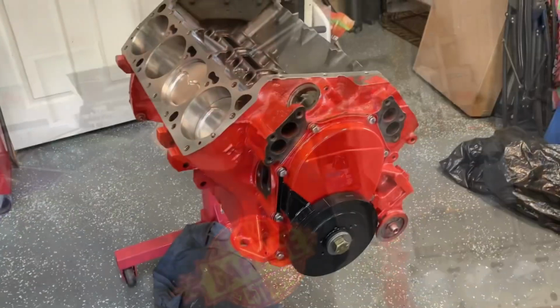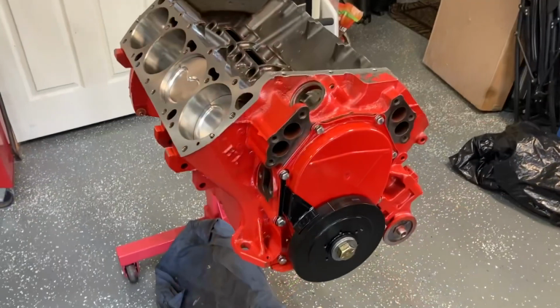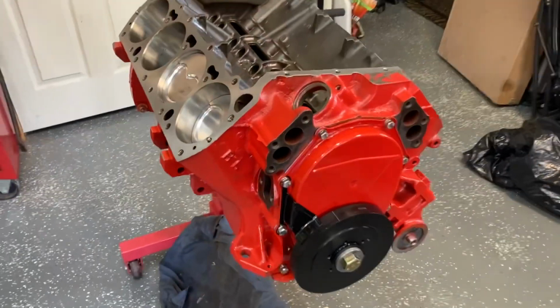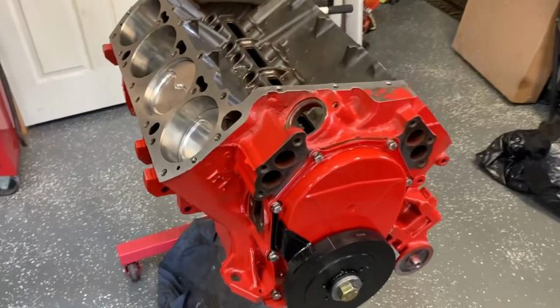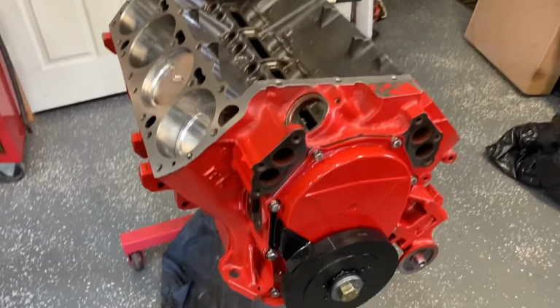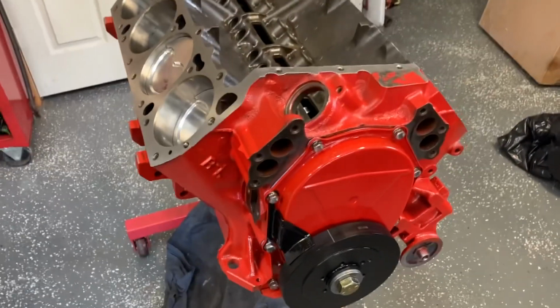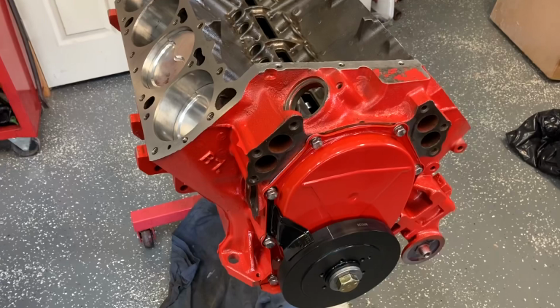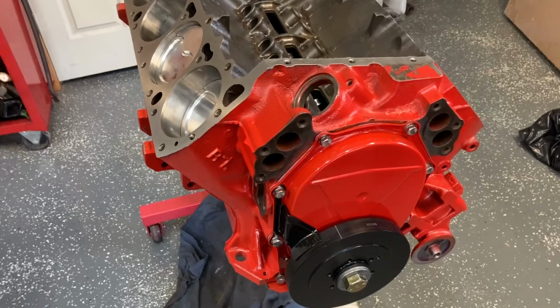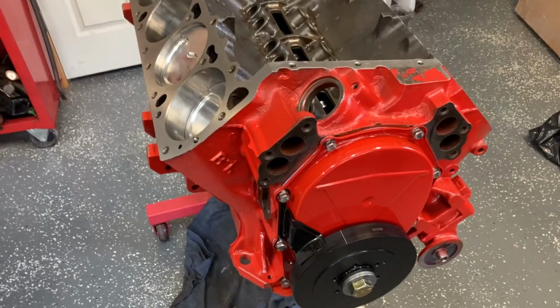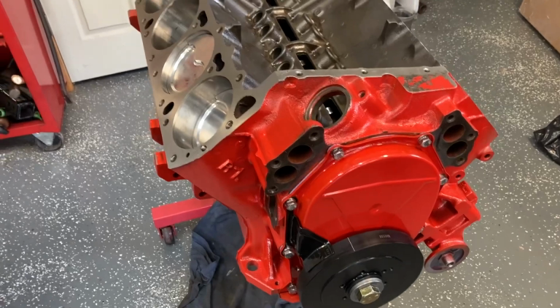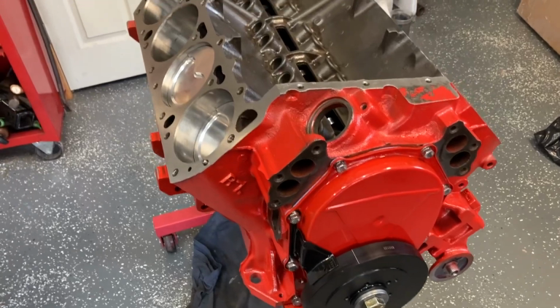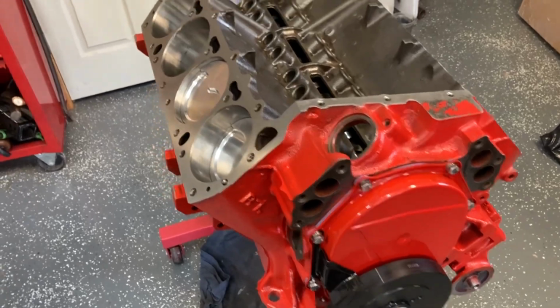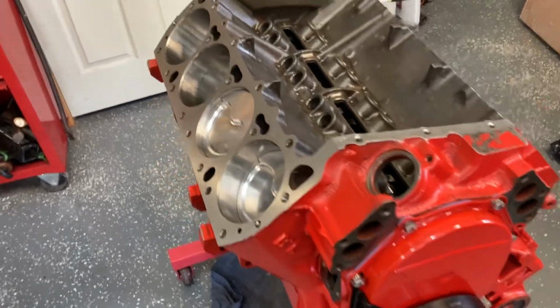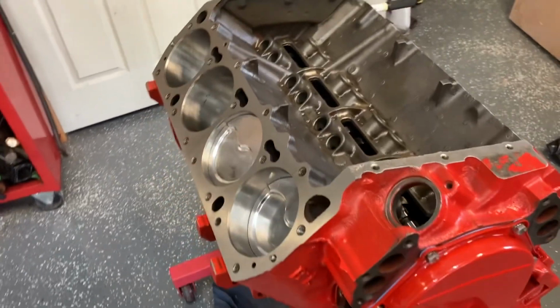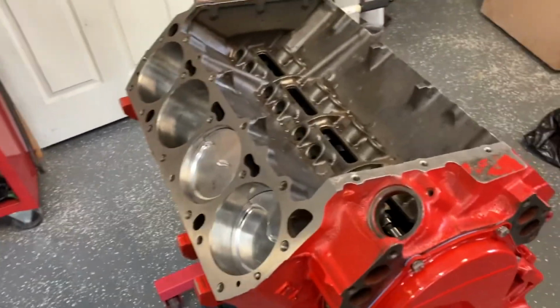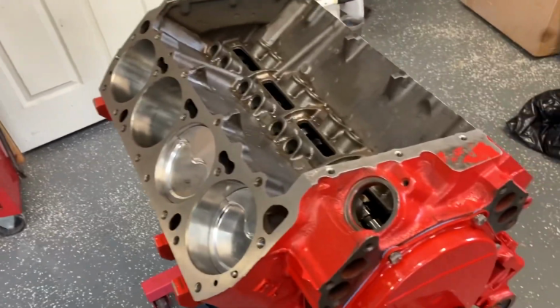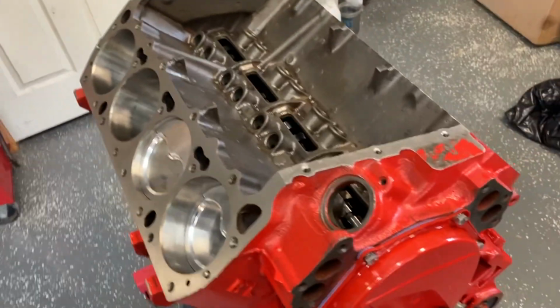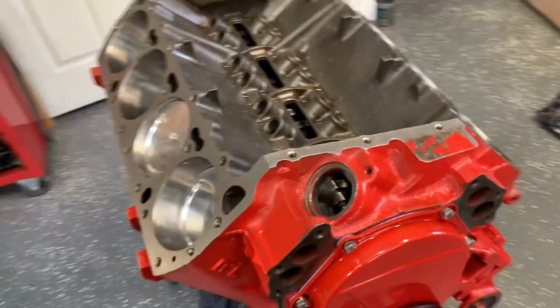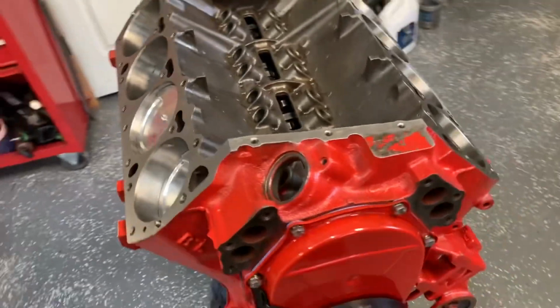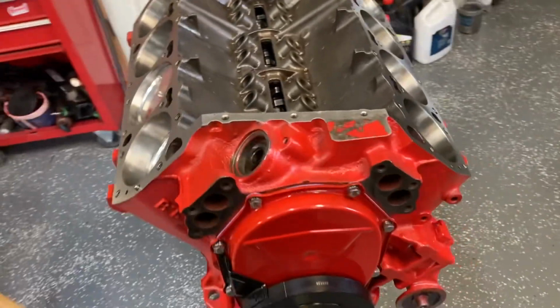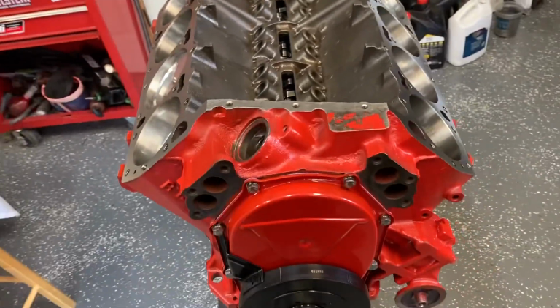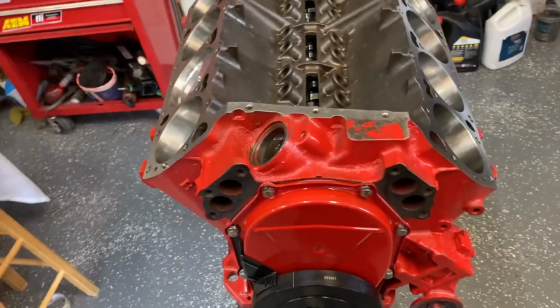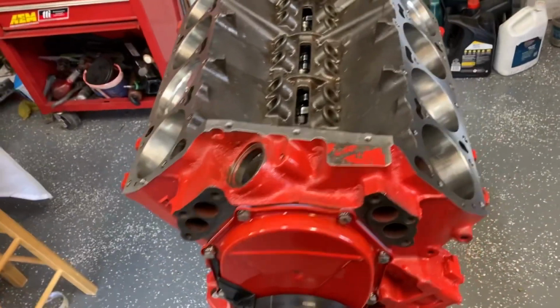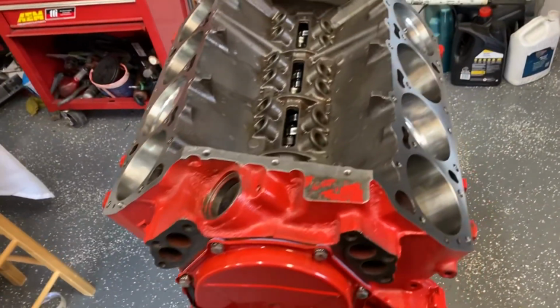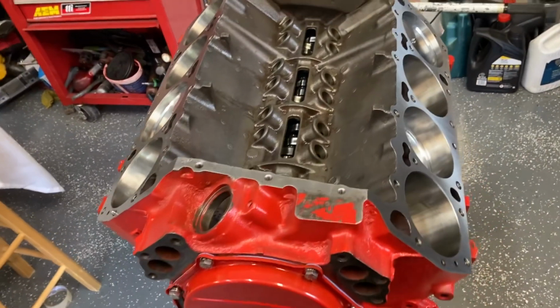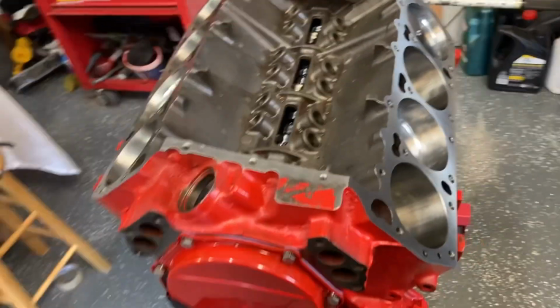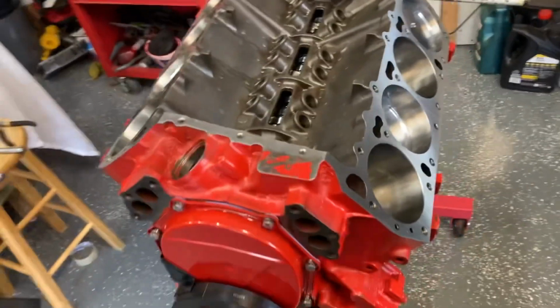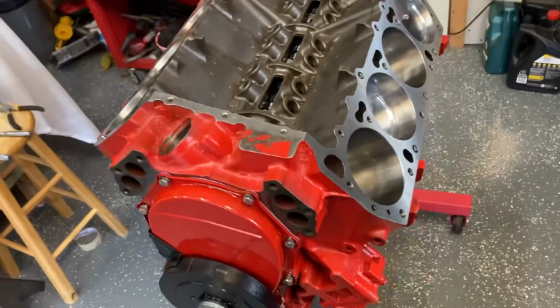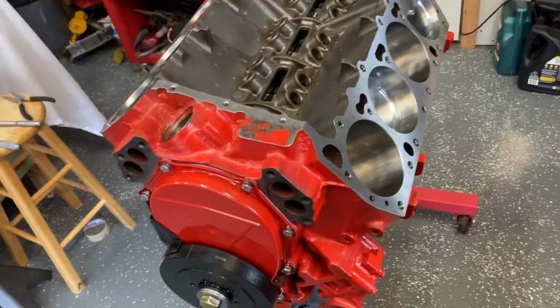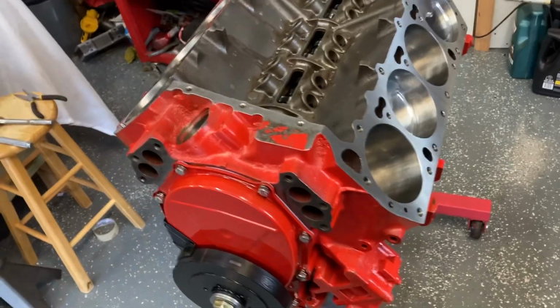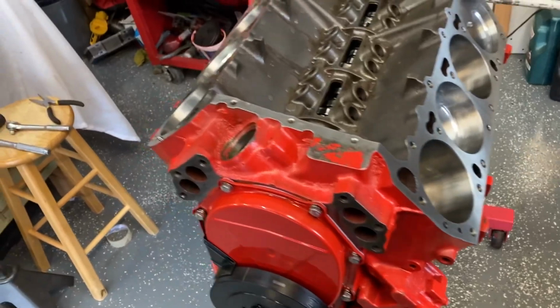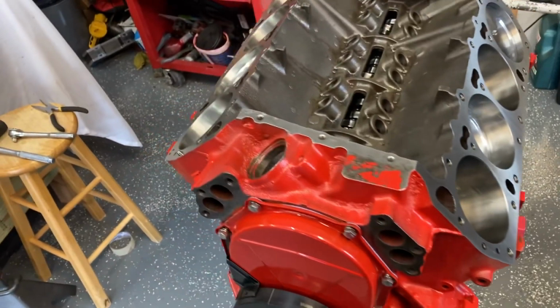Today I'm going to try to show you how to keep your spark together in your old Mopar. Here's a 508 I've been building and I've kind of been taking my time on it, and for good reason — getting this stuff right.